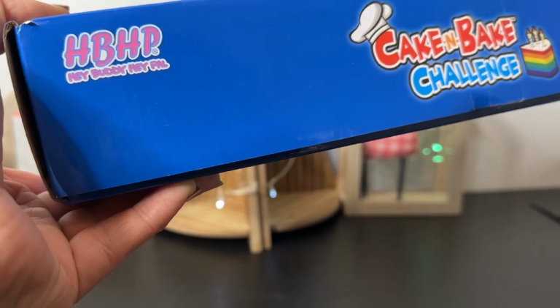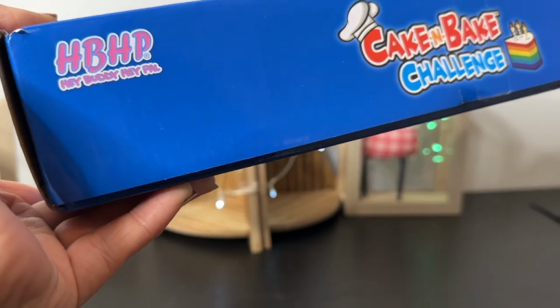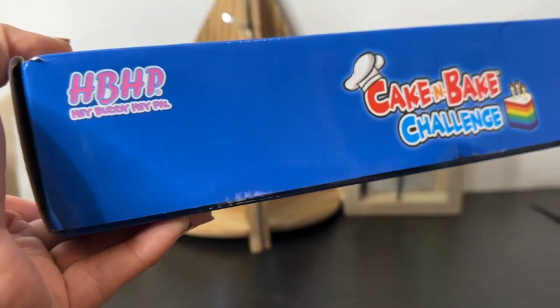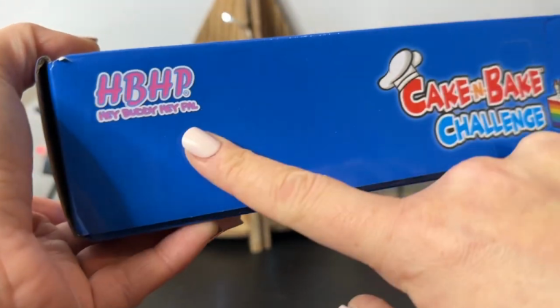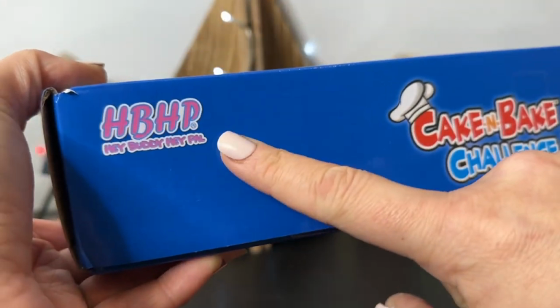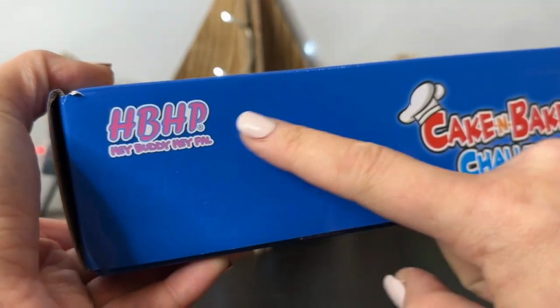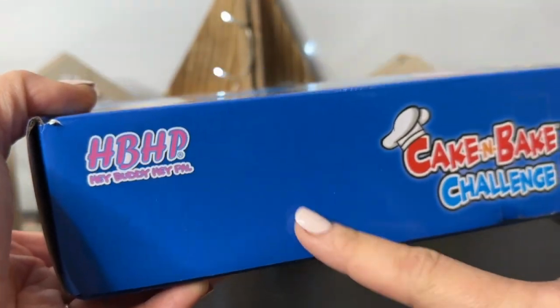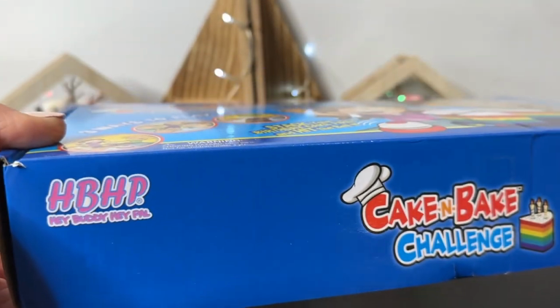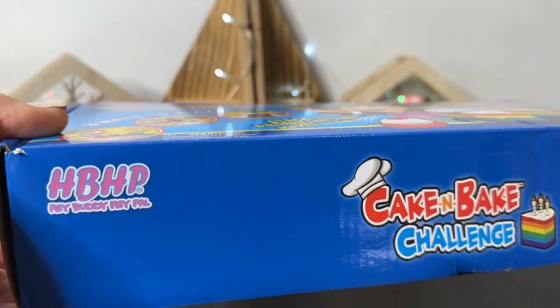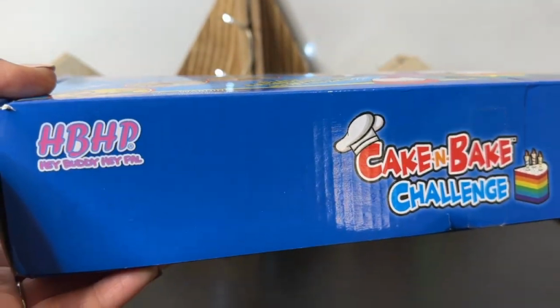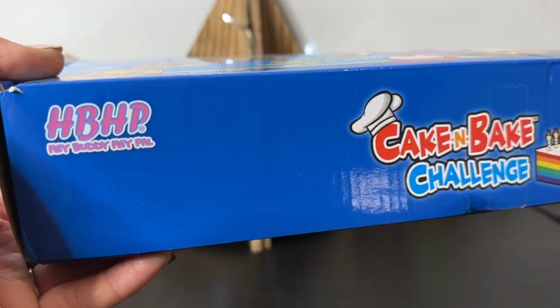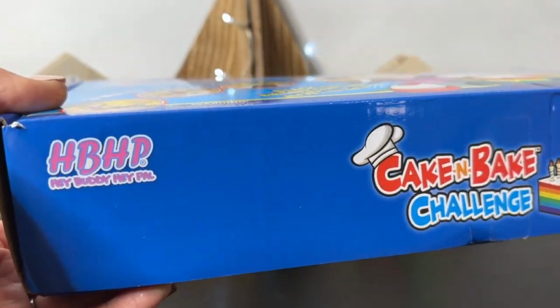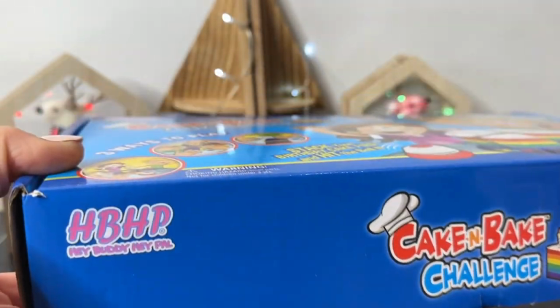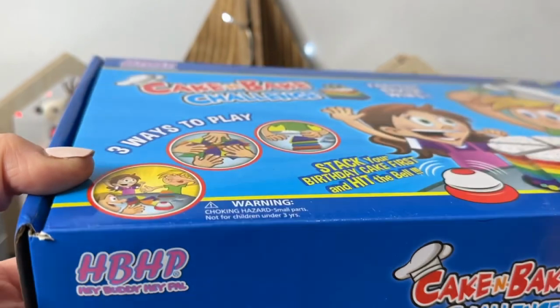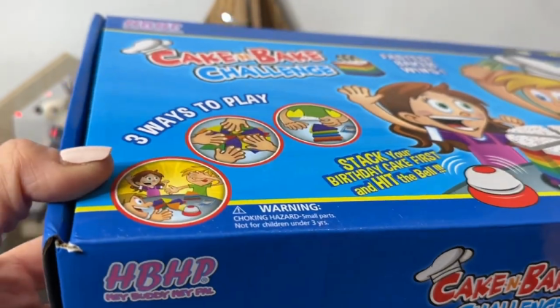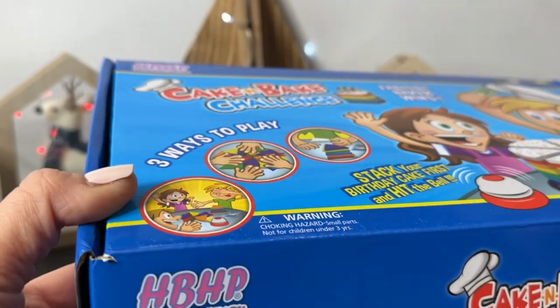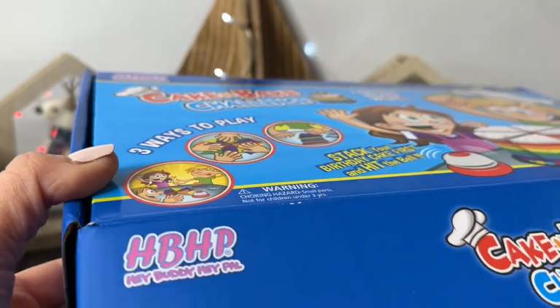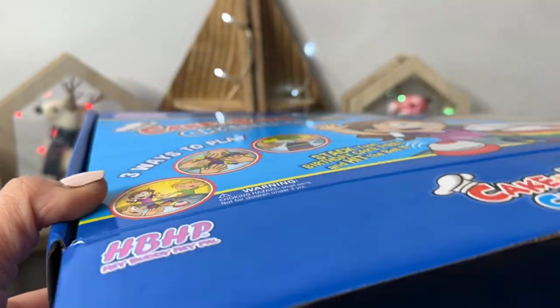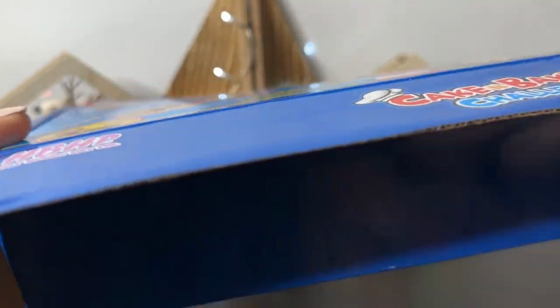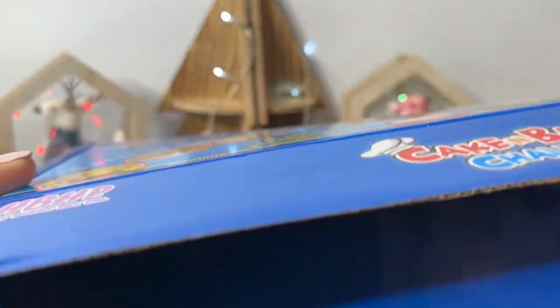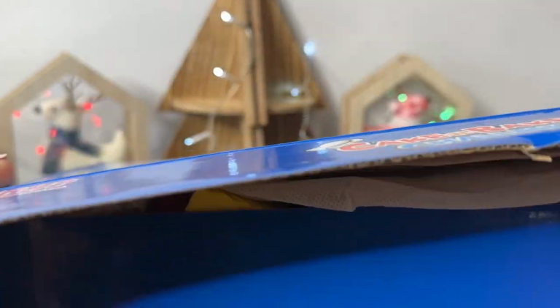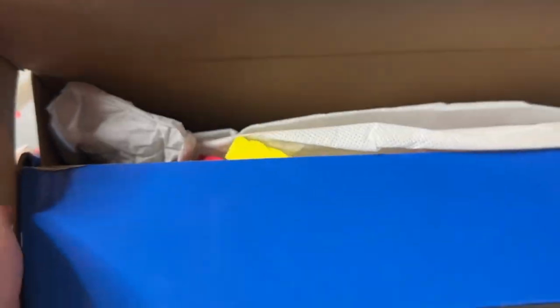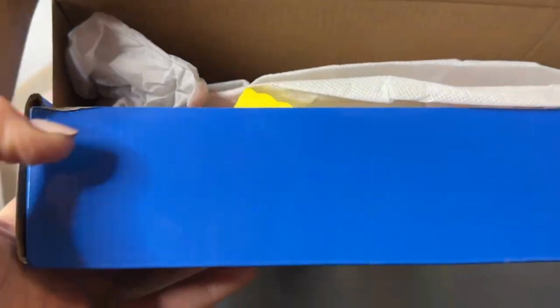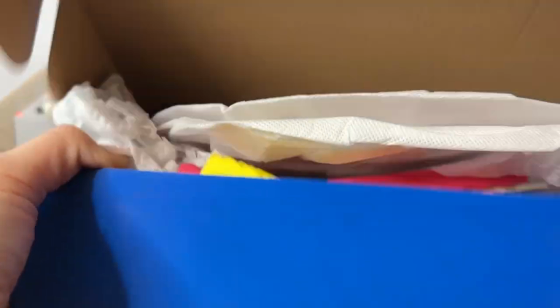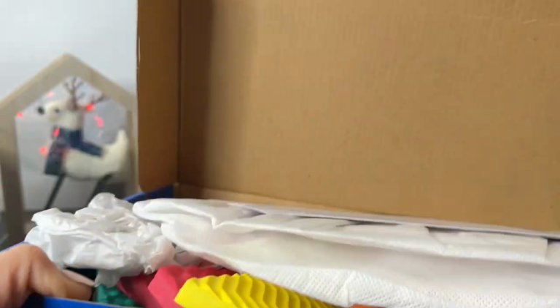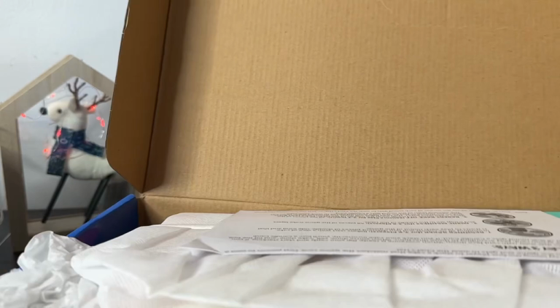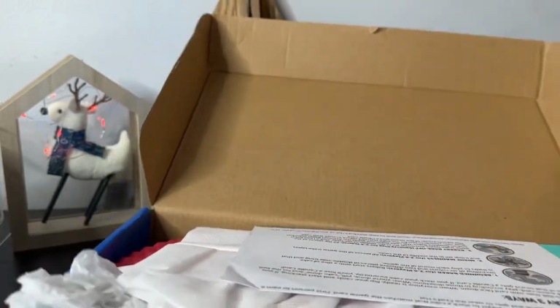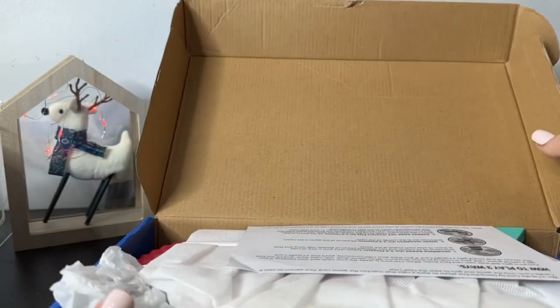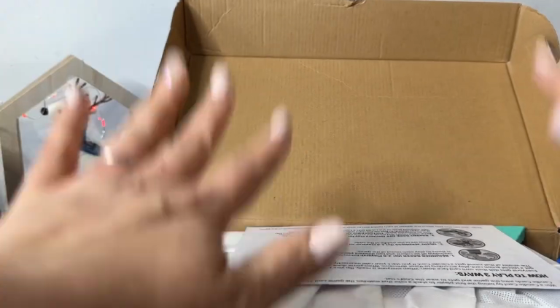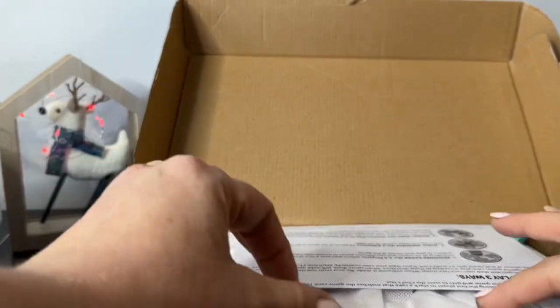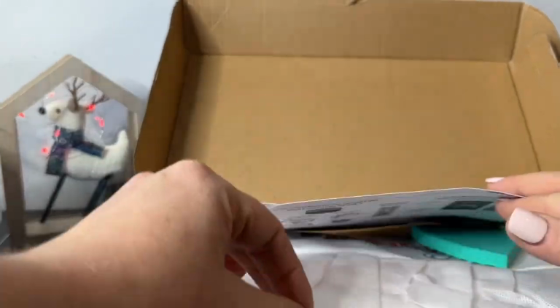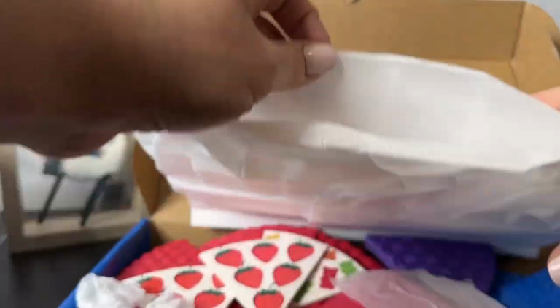I want to first thank Hey Buddy Hey Pal for sending me this for free to review. You may also know this company from their awesome Egg Amazing — they also have an ornament decorator, so there are just so many products that they're coming out with.